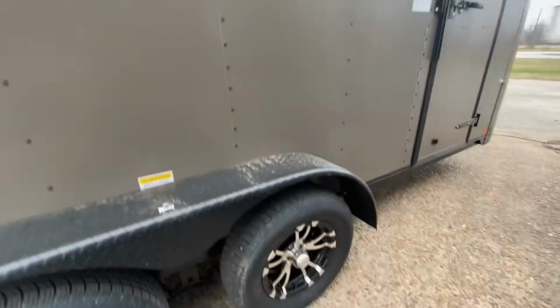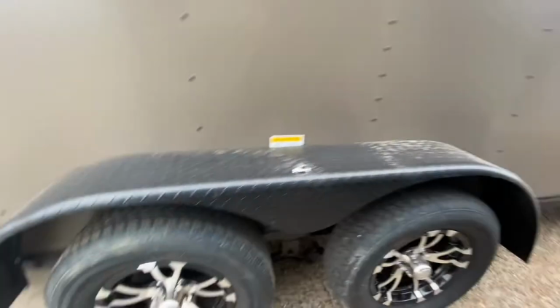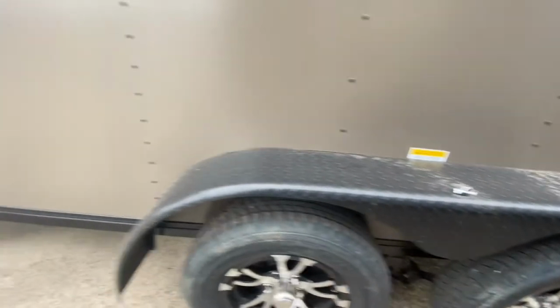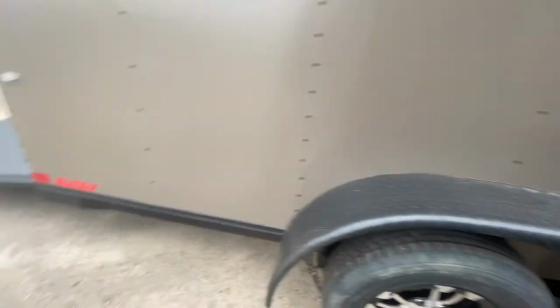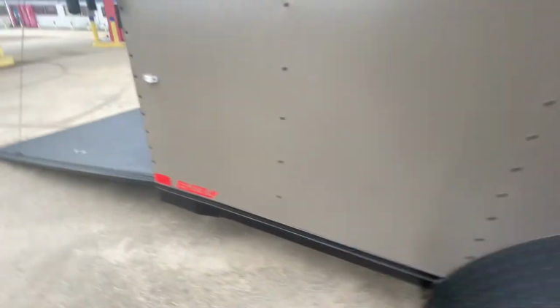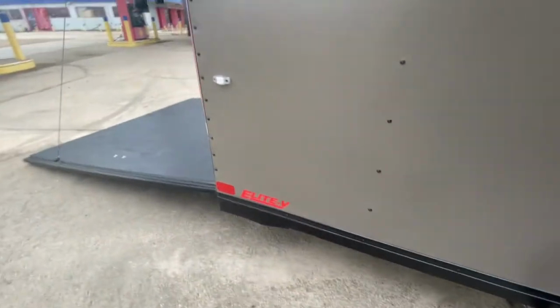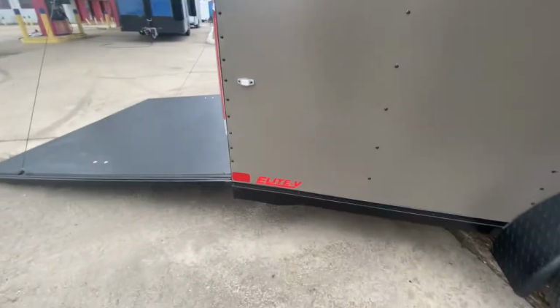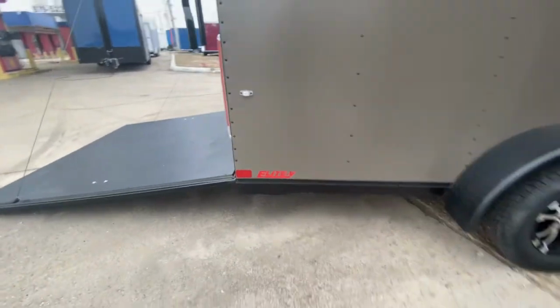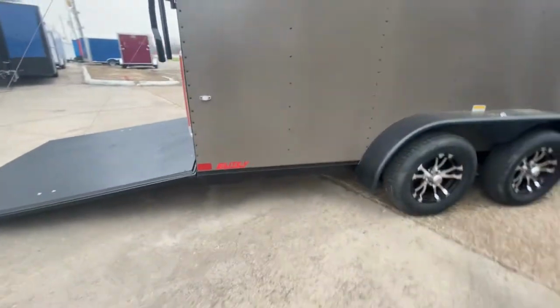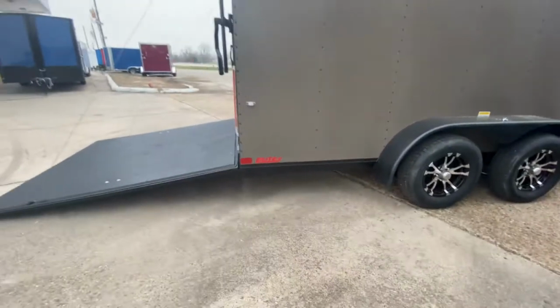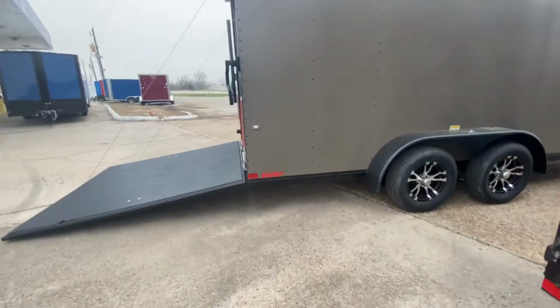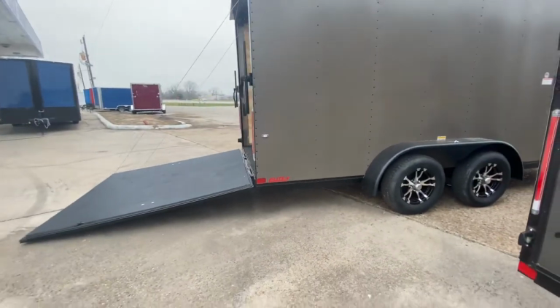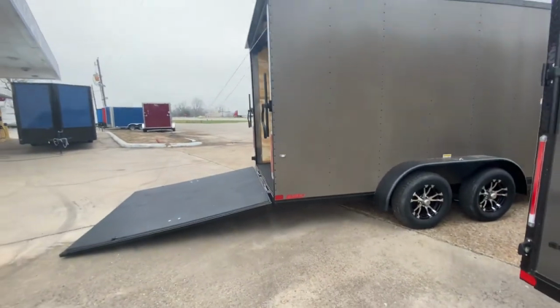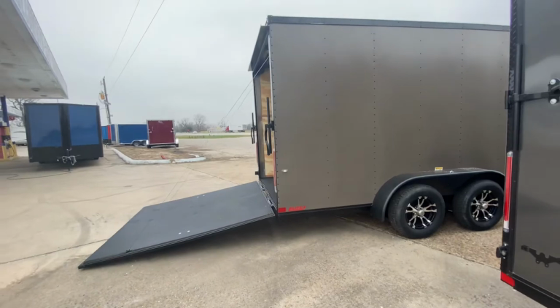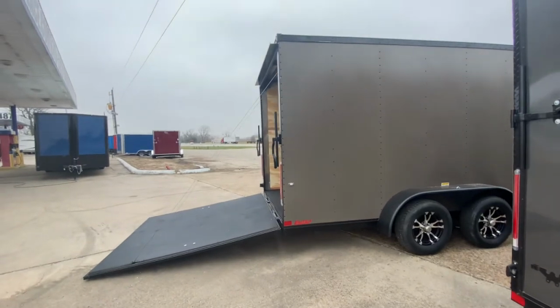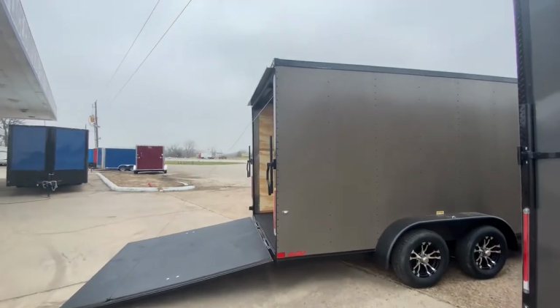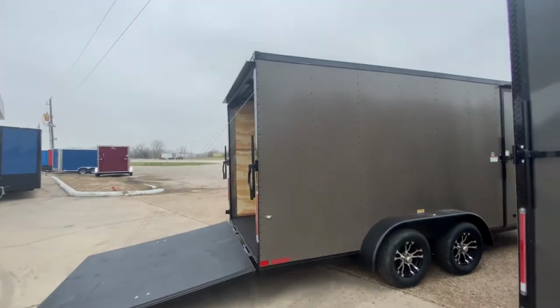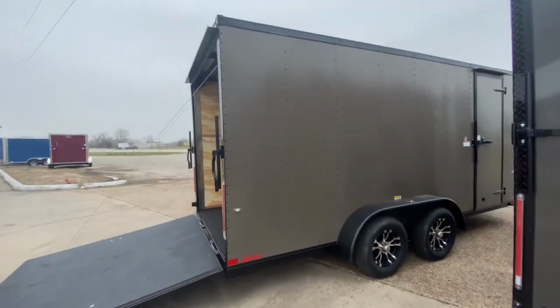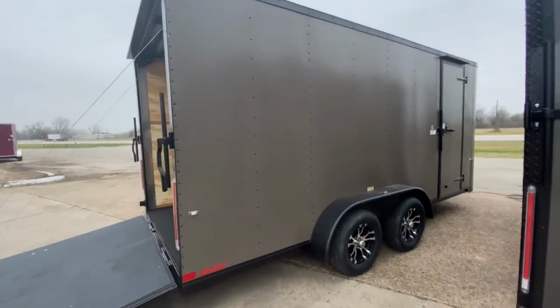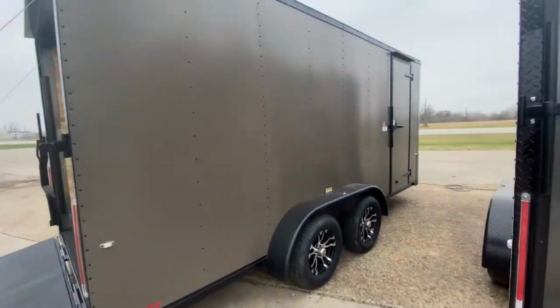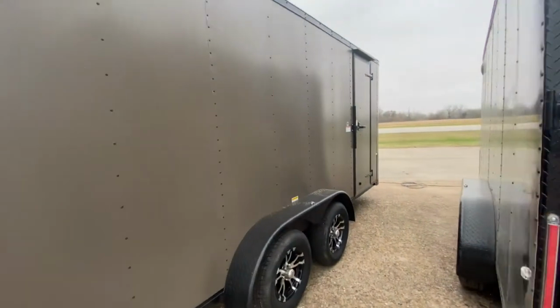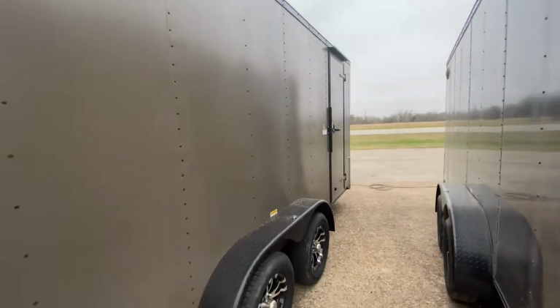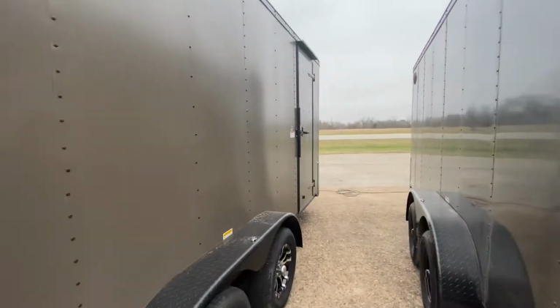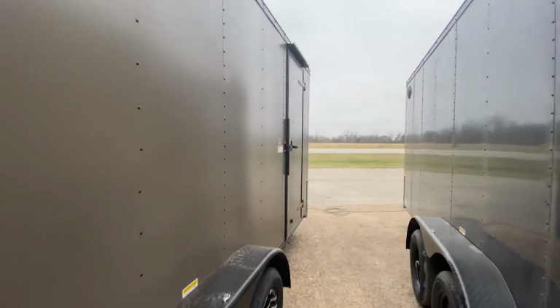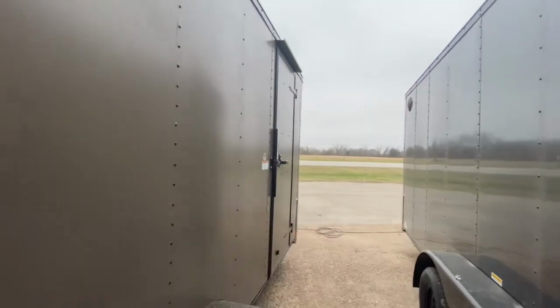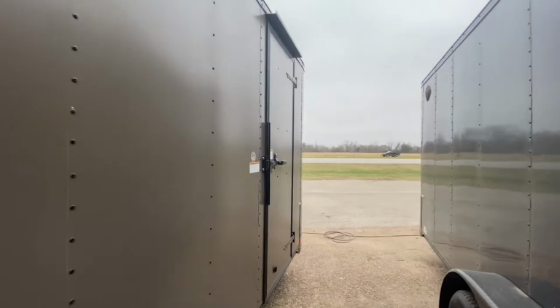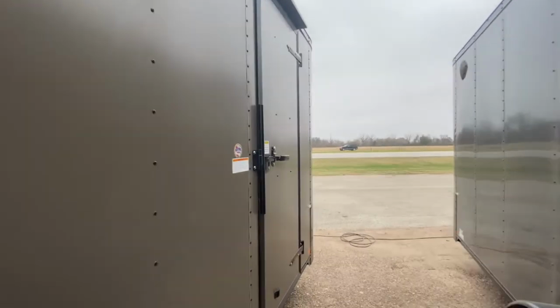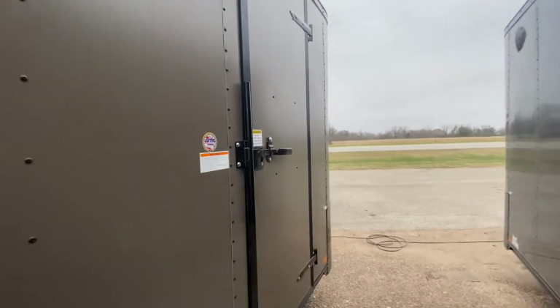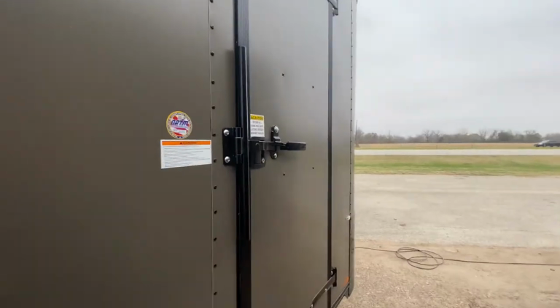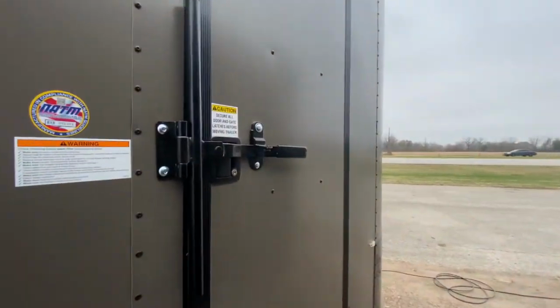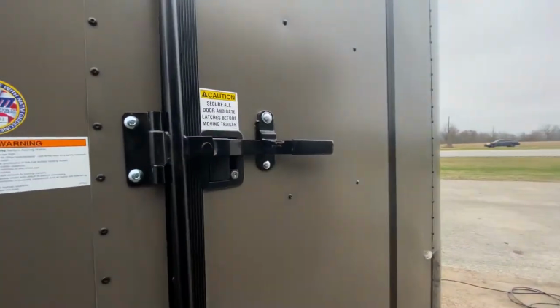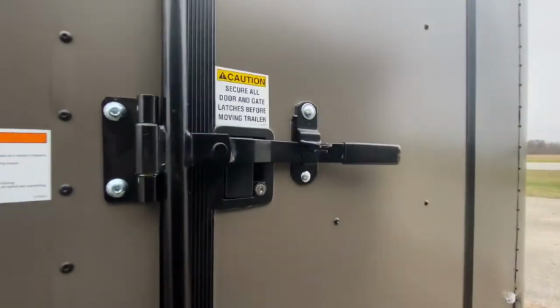That definitely makes your trailer pop going down the road. It's going to have your rear stabilizing jacks on the rear. It's also going to have your side entry door with bar lock and latch to help keep this trailer nice and secure, with two lock-down points.